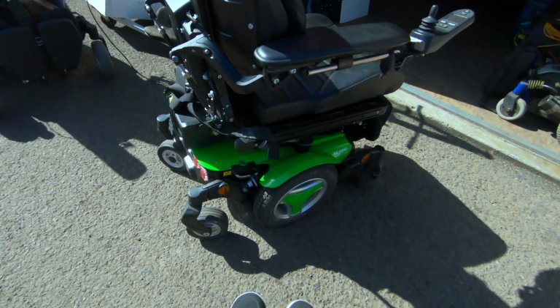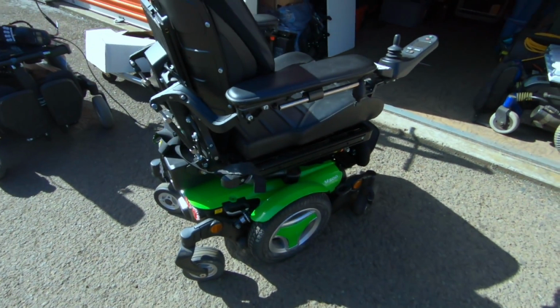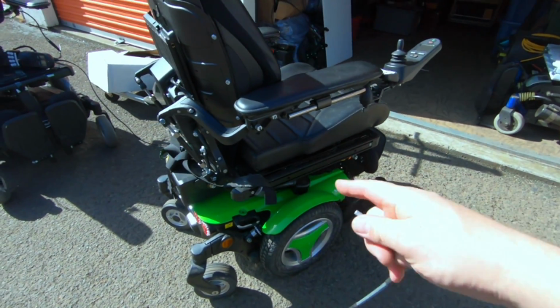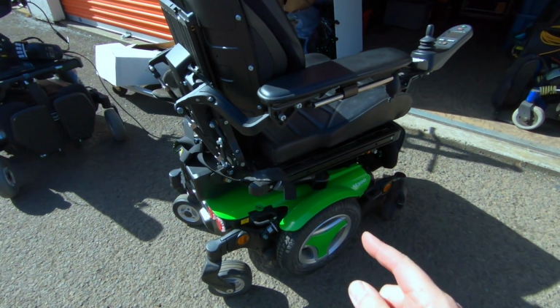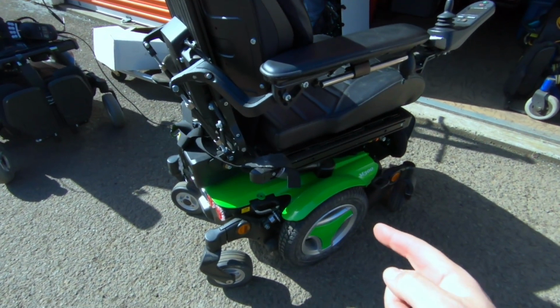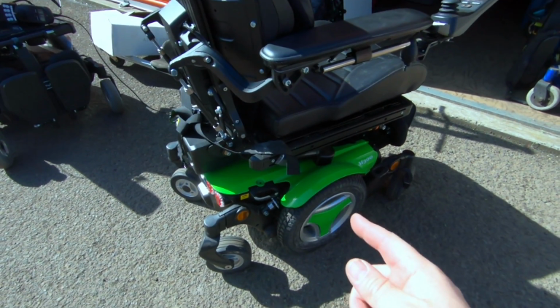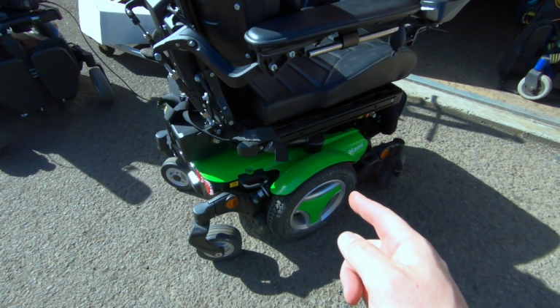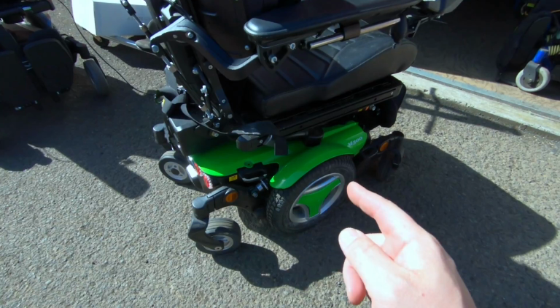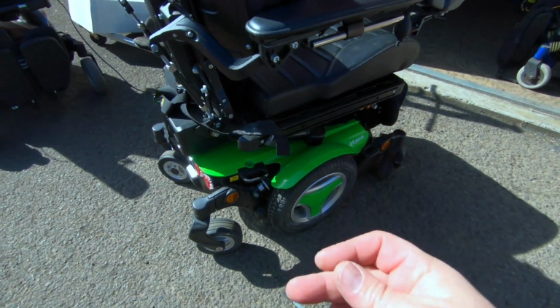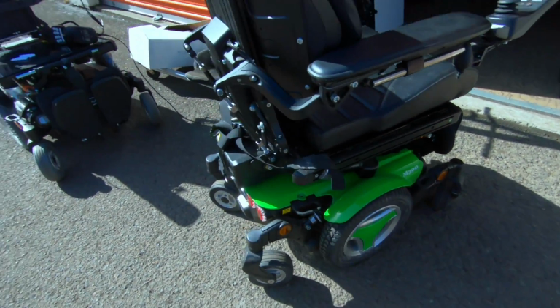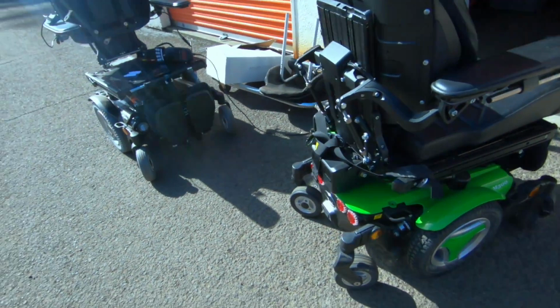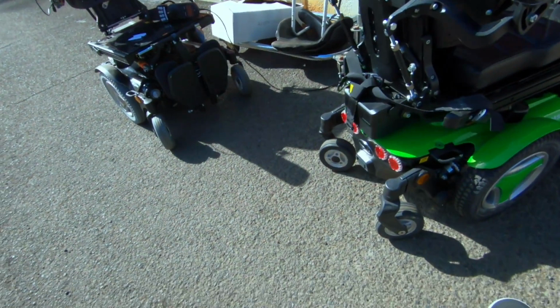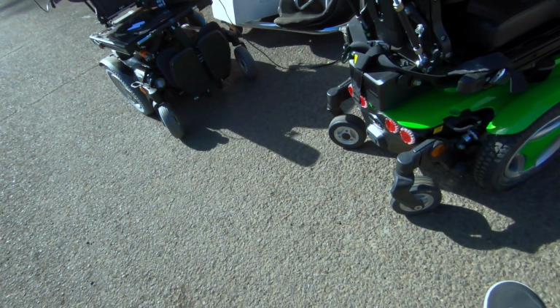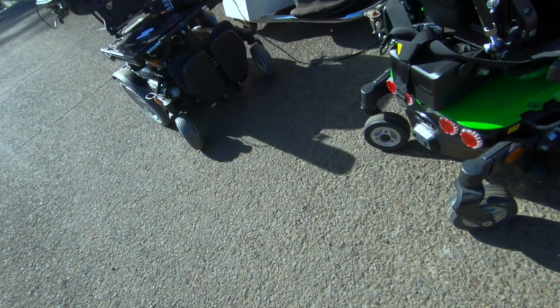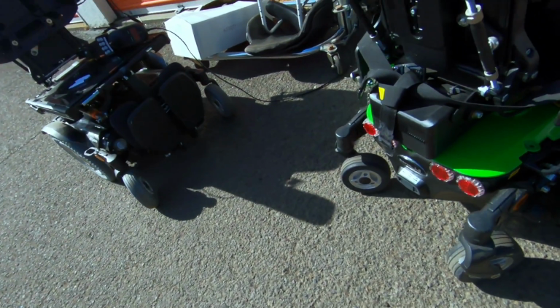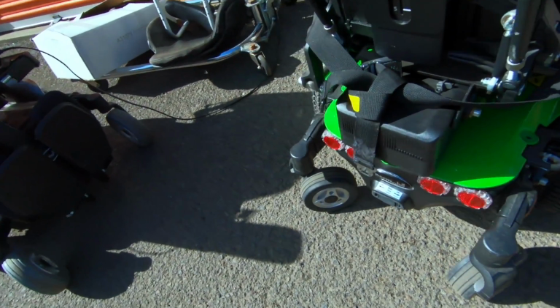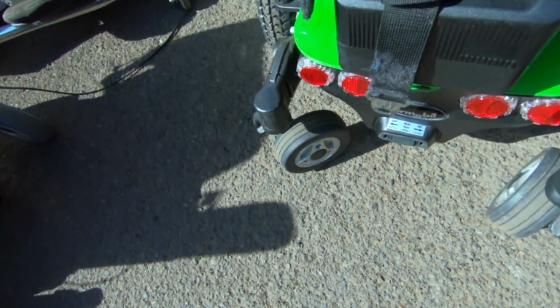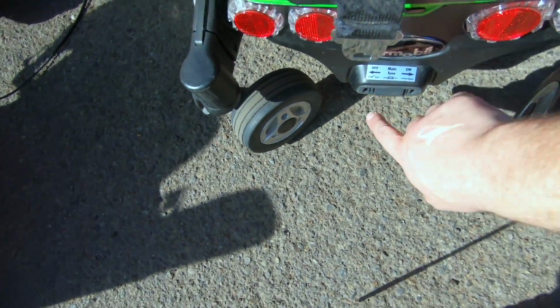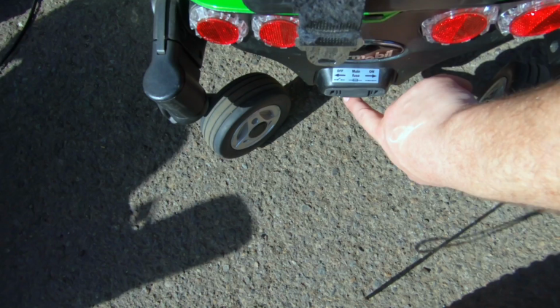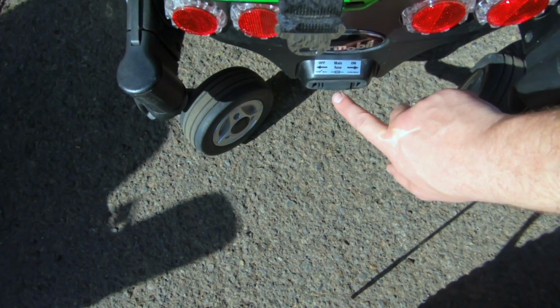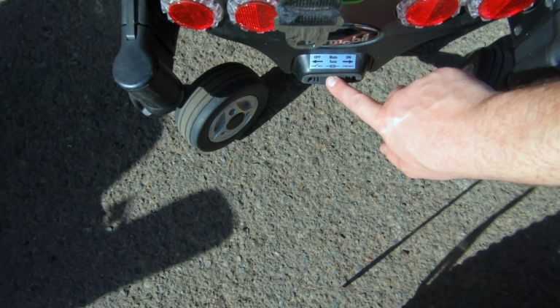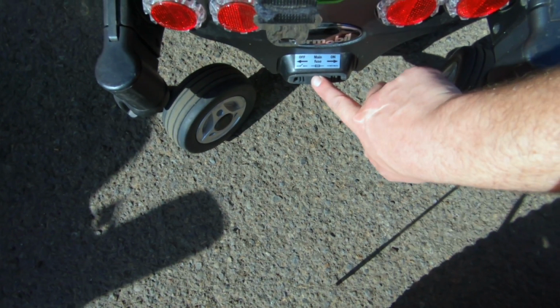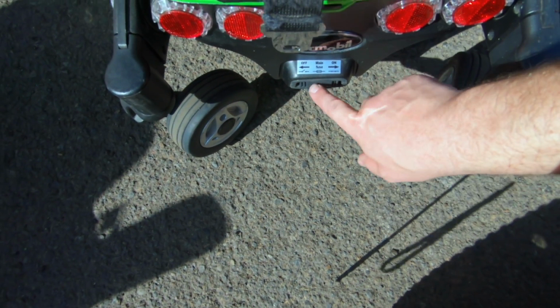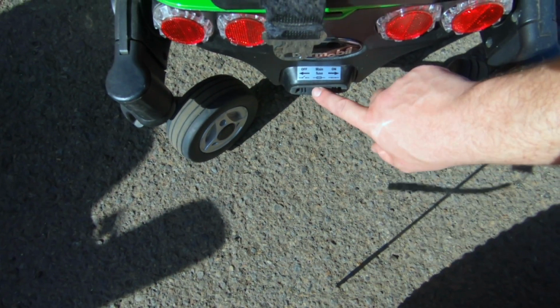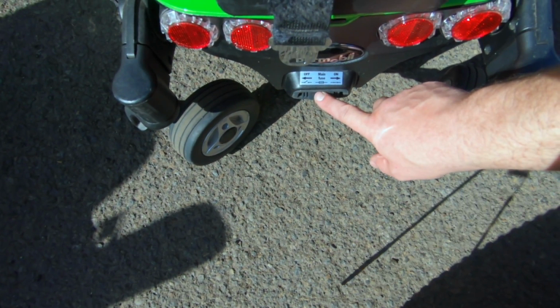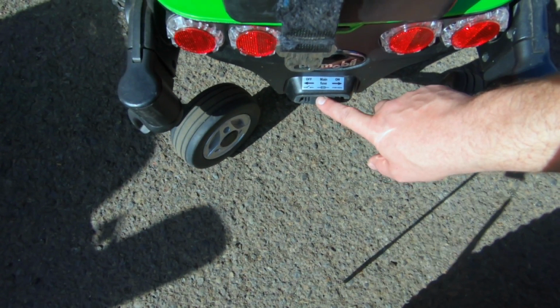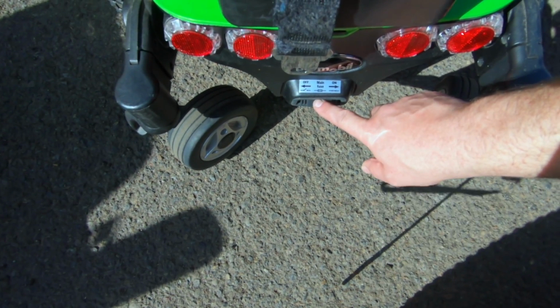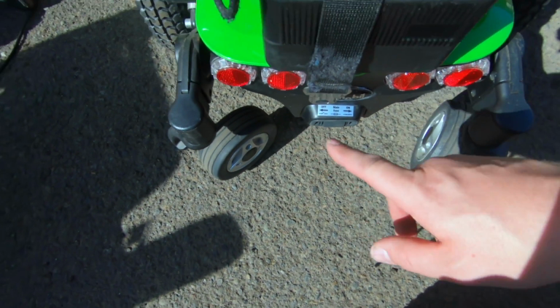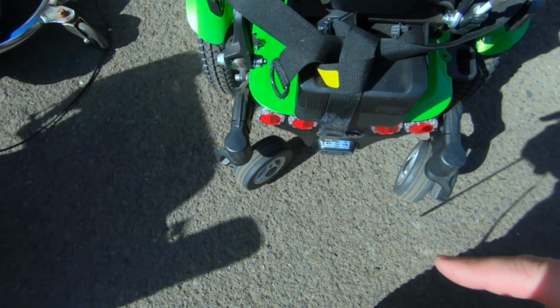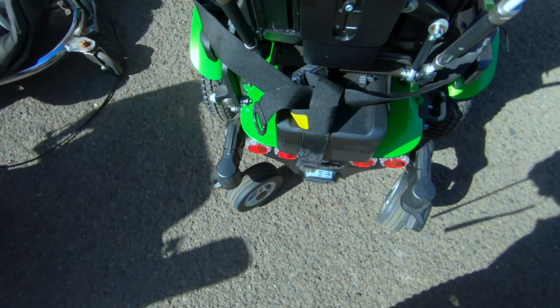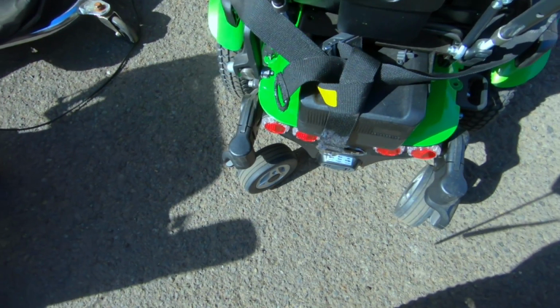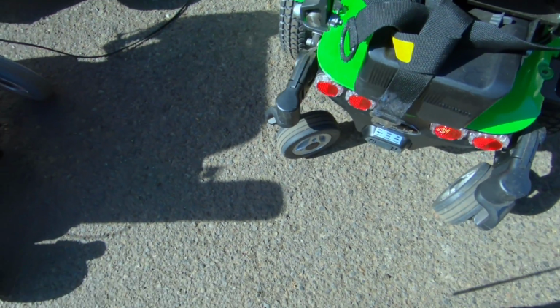What we have here is a chair where I know the batteries are good, but they're really, really dead. When this thing was put into storage before I got it, they did not turn off the circuit breaker. So while the batteries are in fact new, they are beyond the point where the charger will do anything when you plug it in.